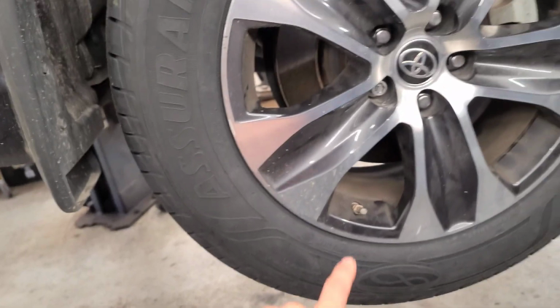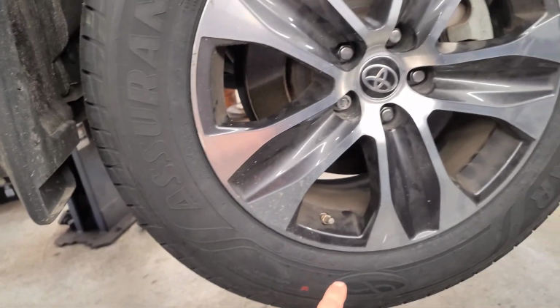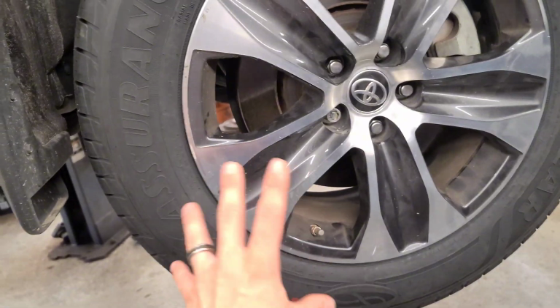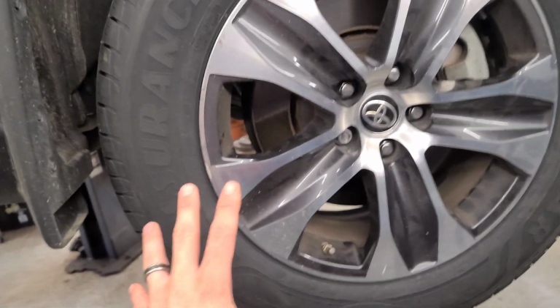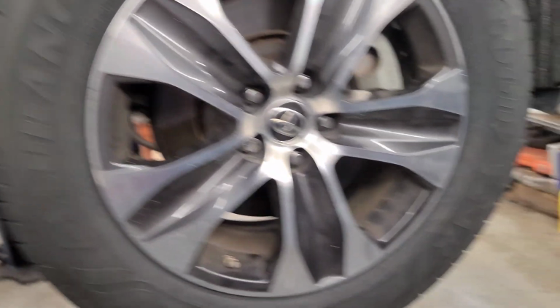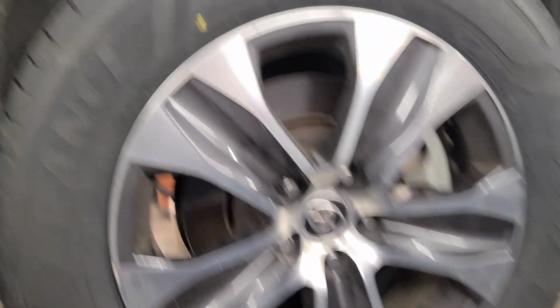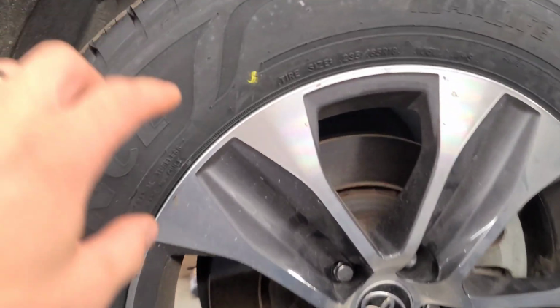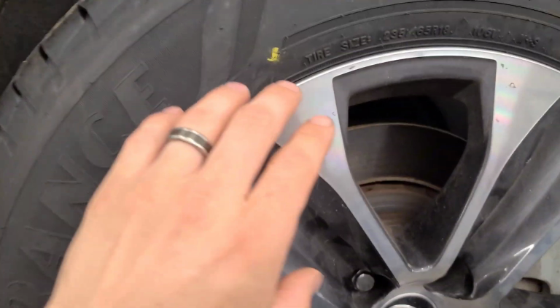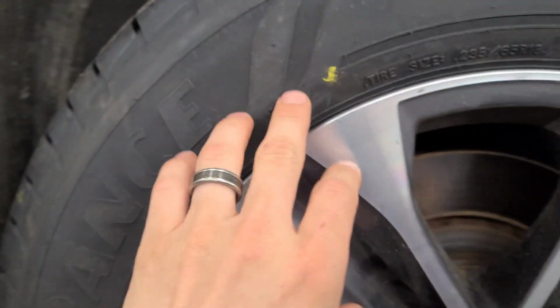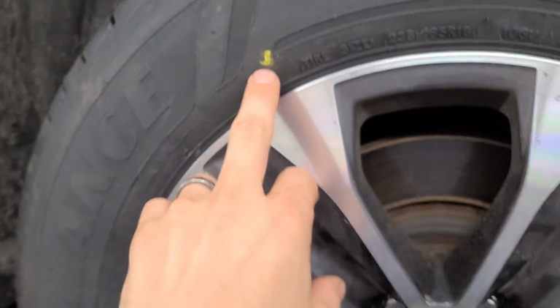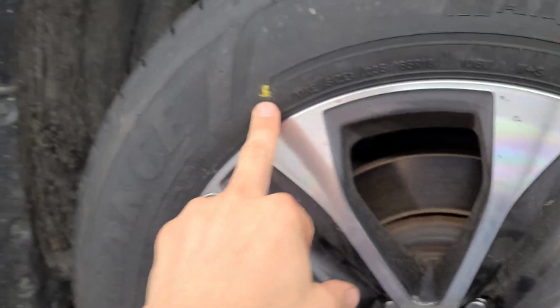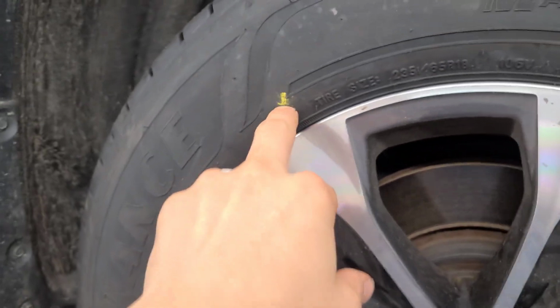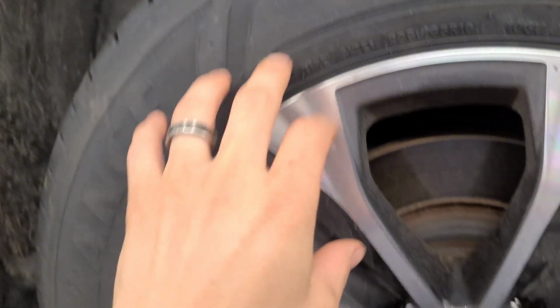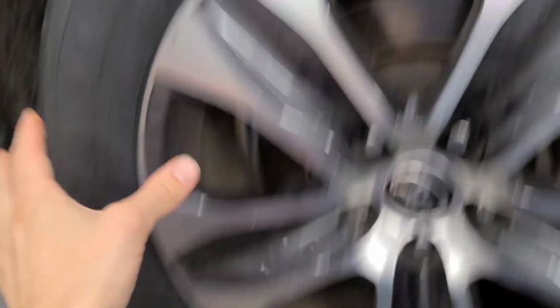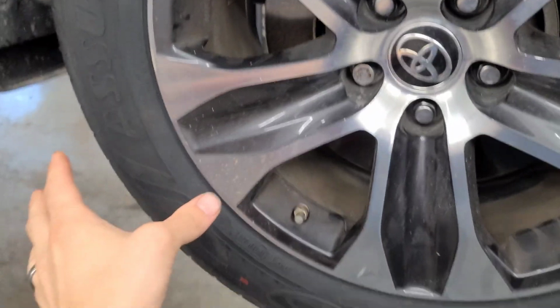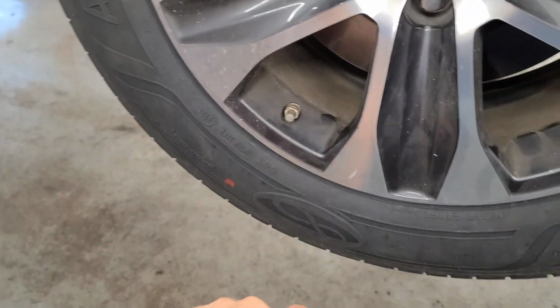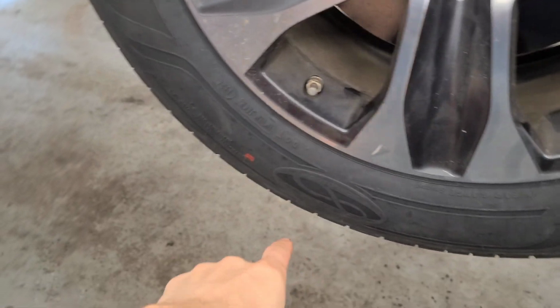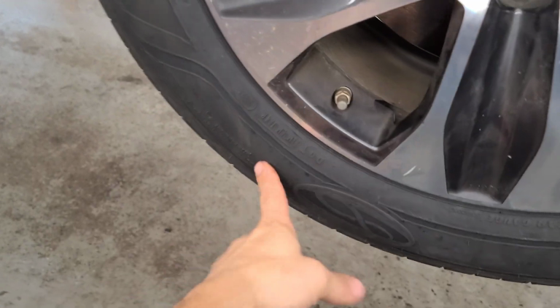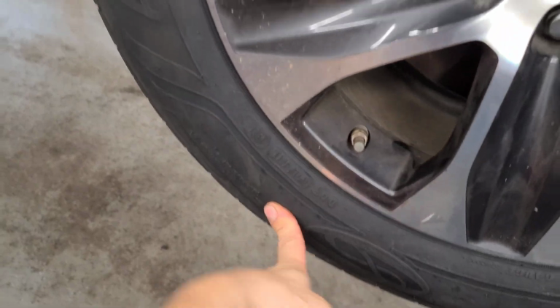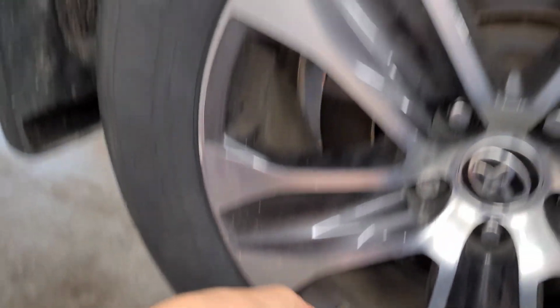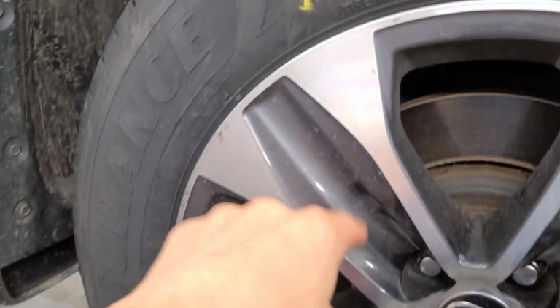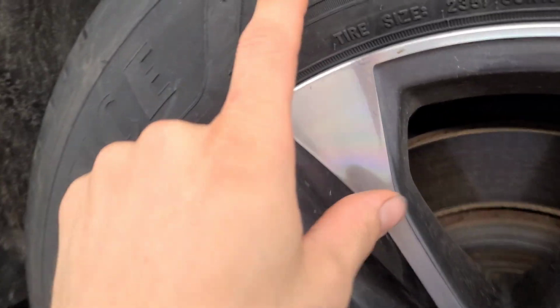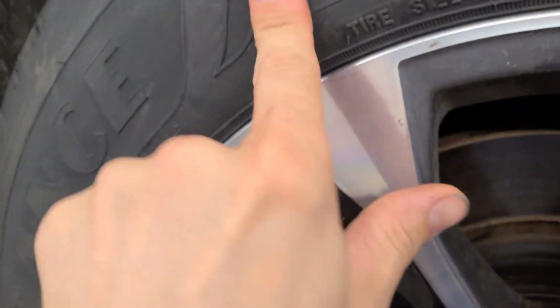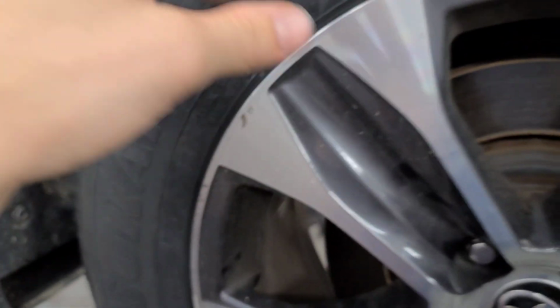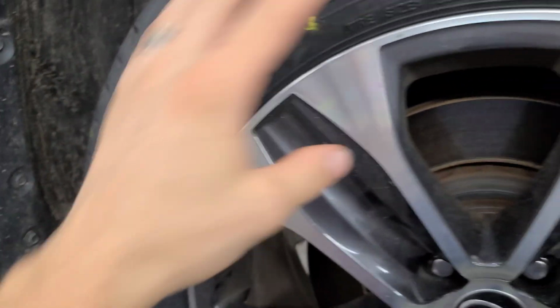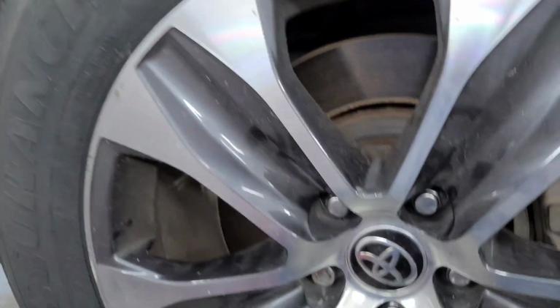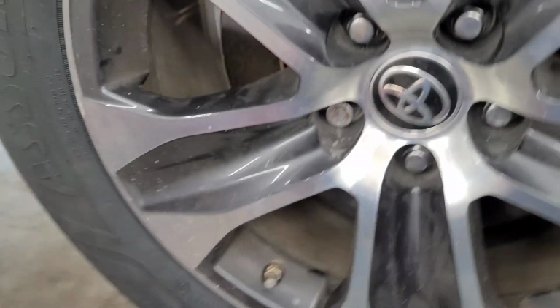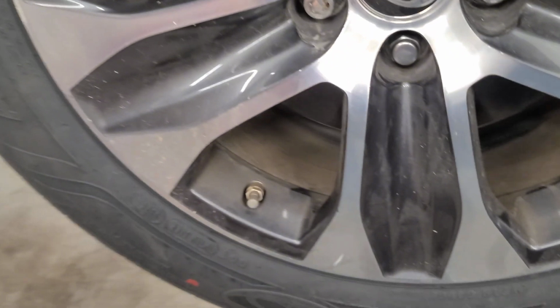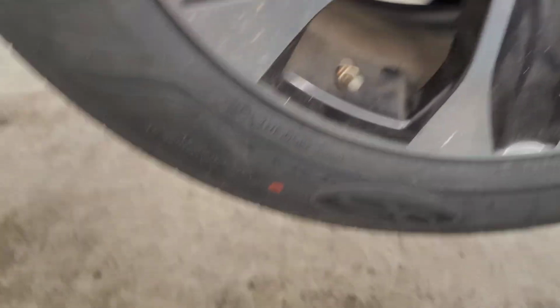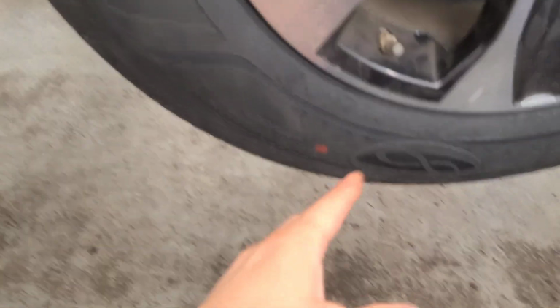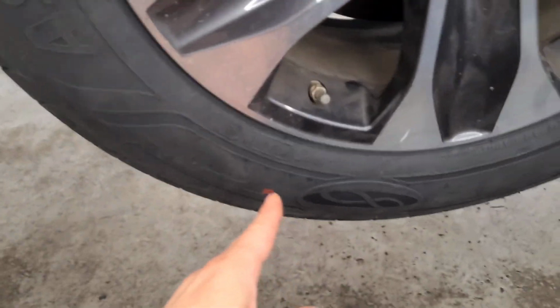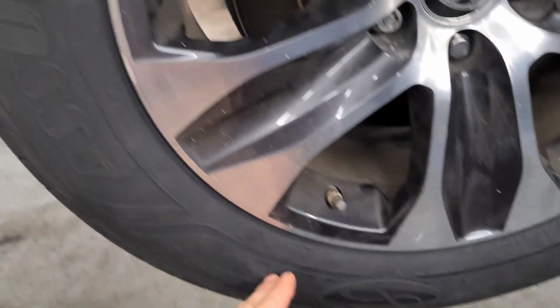In case you didn't know, some cars can come with no dots, they can come with just a red dot, just a yellow, or both. Let me break it down for you.